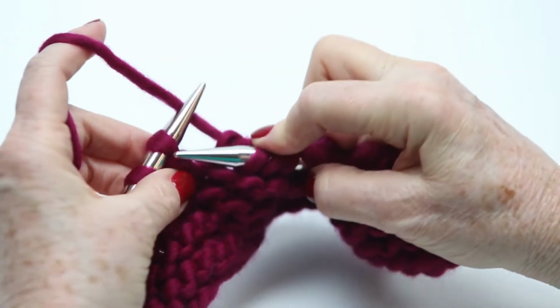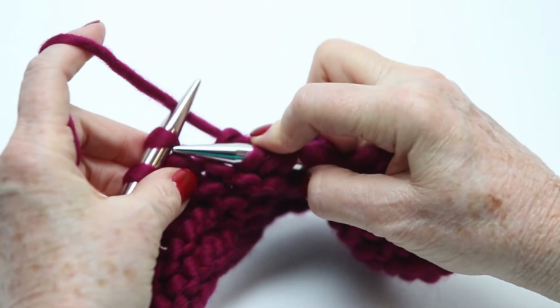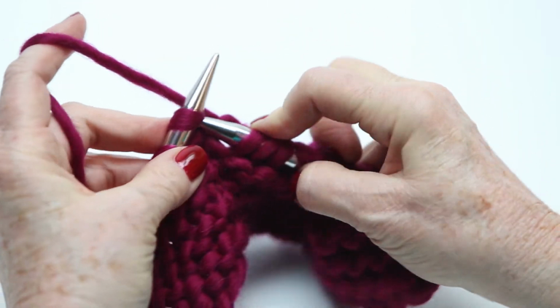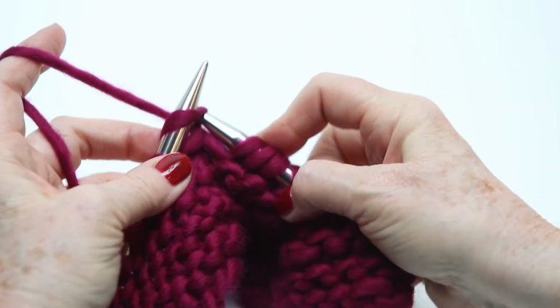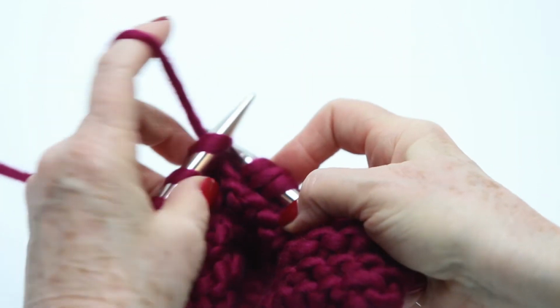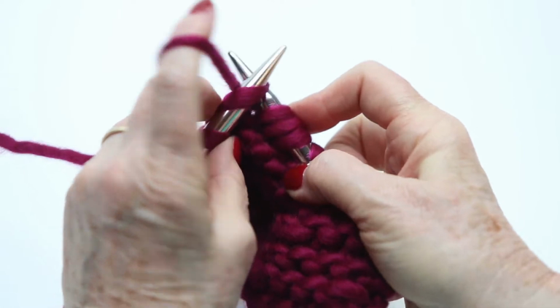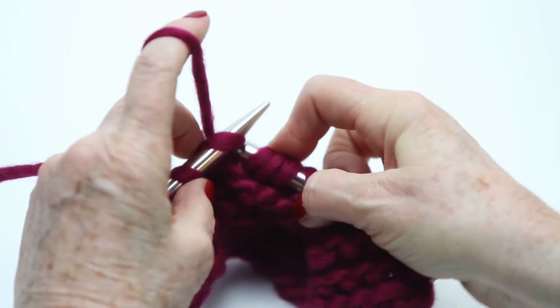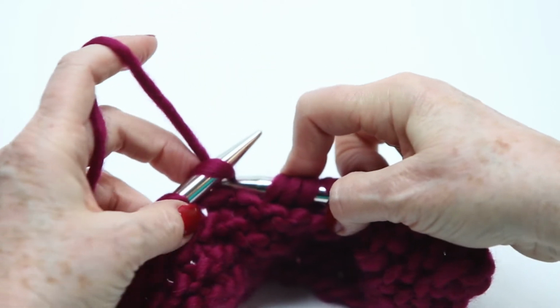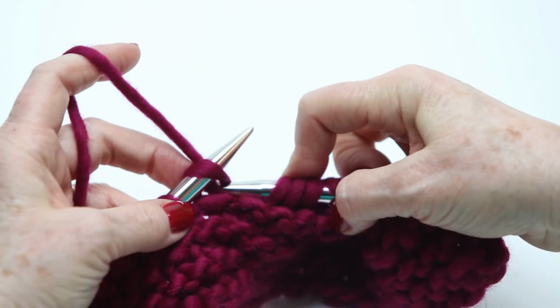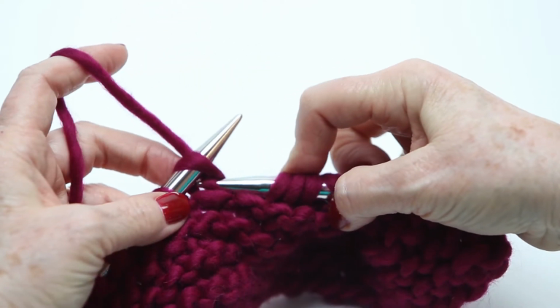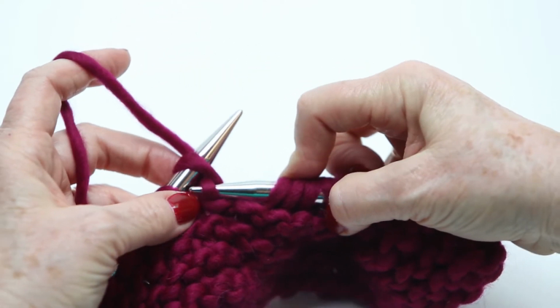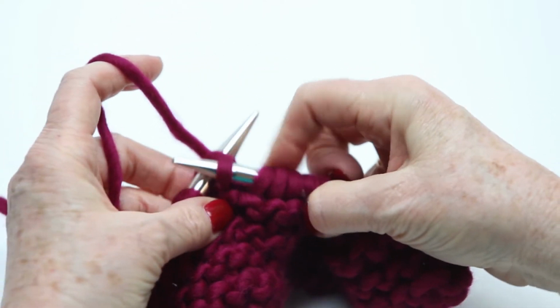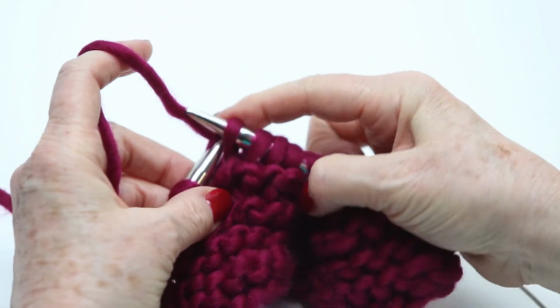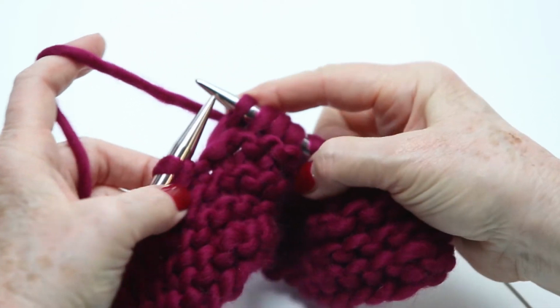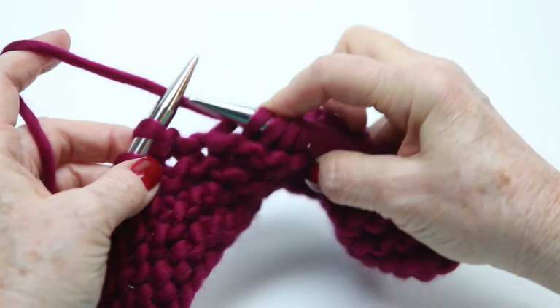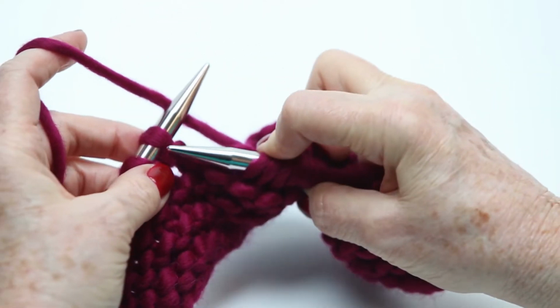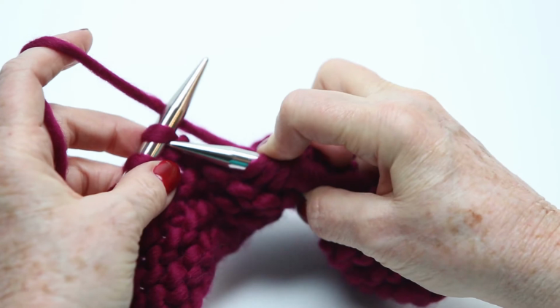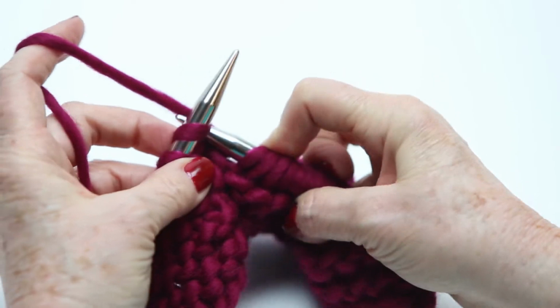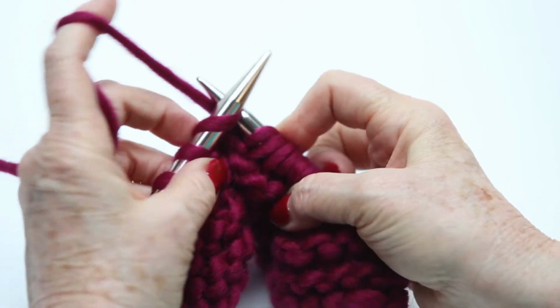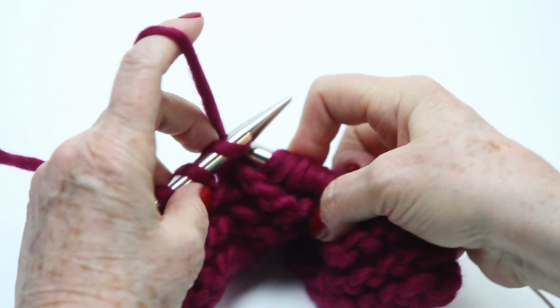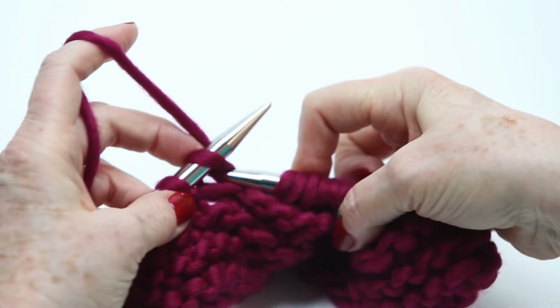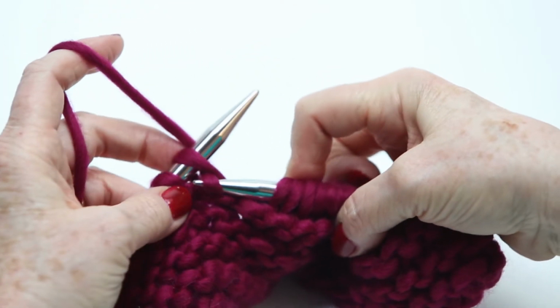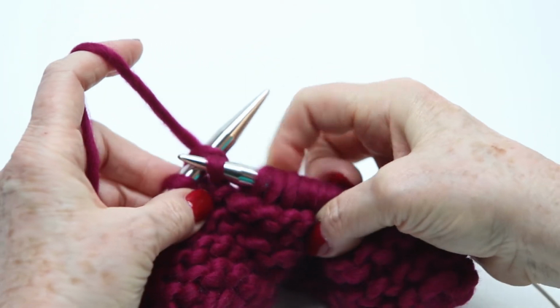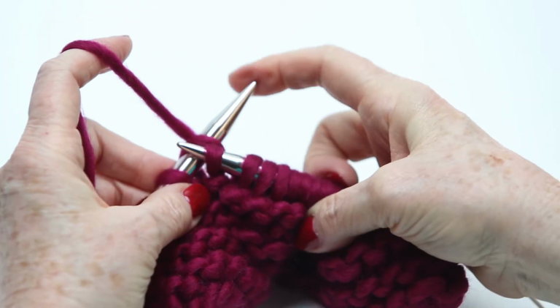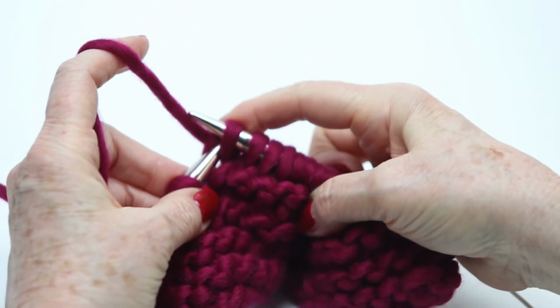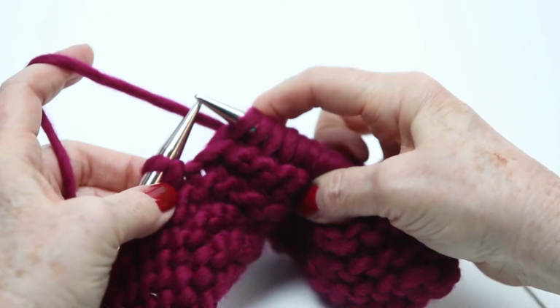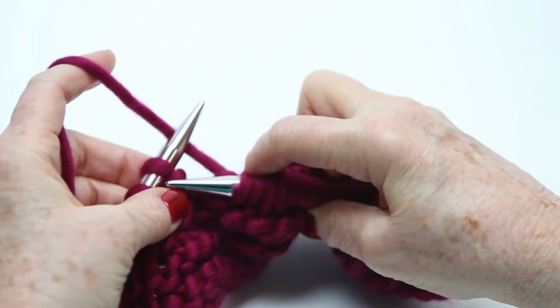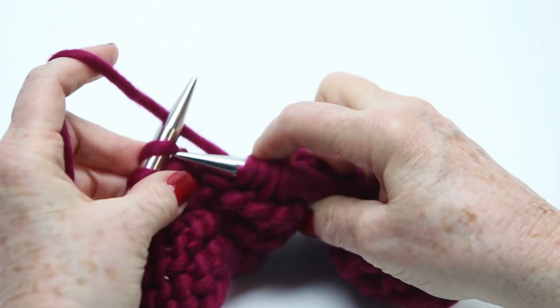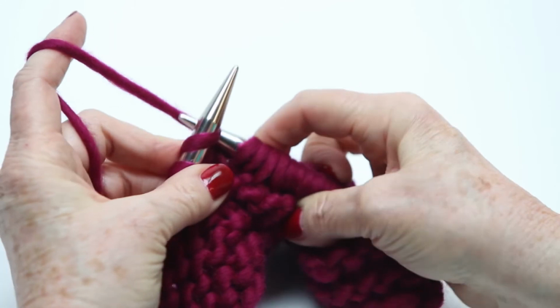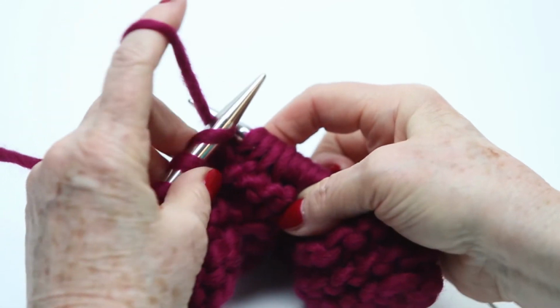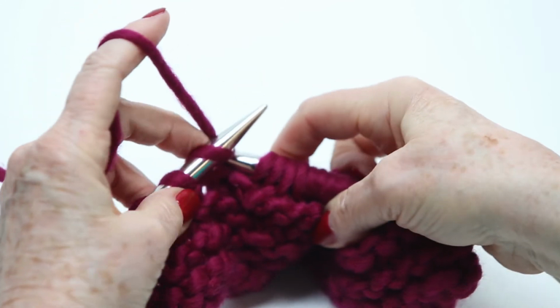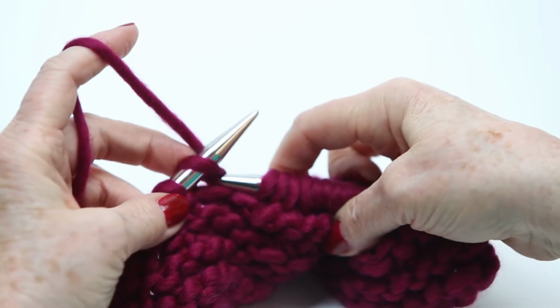Go in from the left — you've got a loop there — you're going to grab the yarn and pull it through. Go in from the left, grab the yarn, pull it through. This is my favorite stitch.